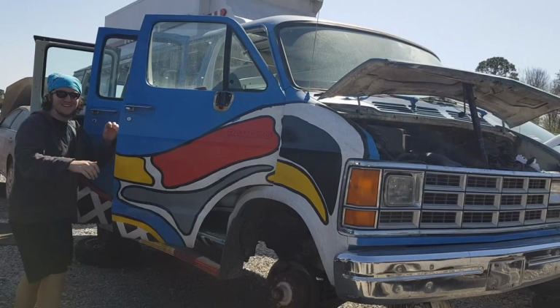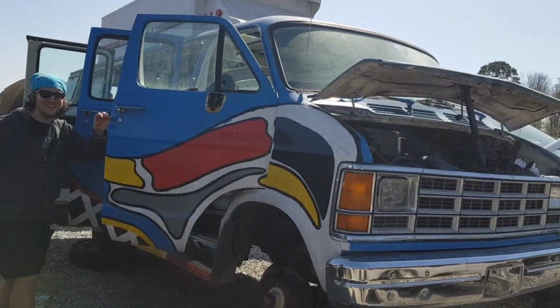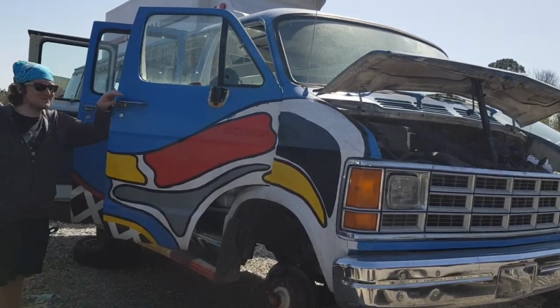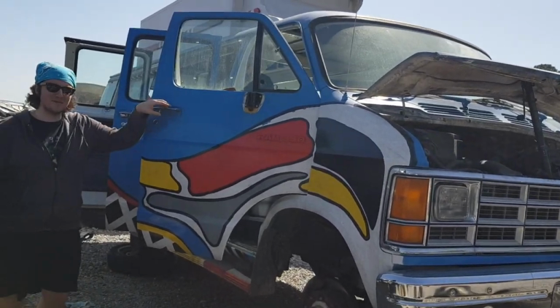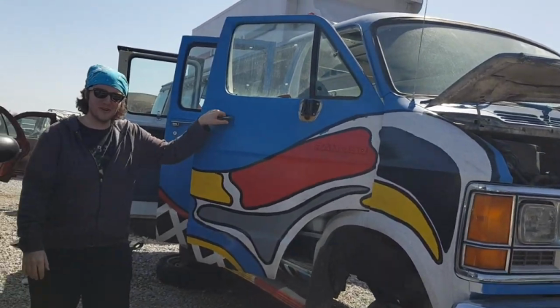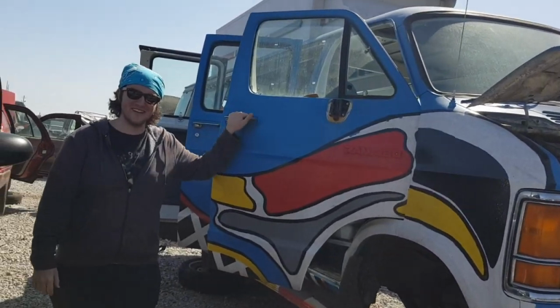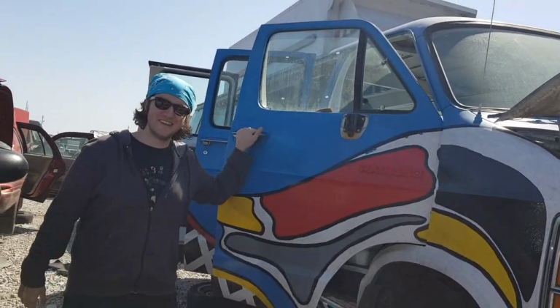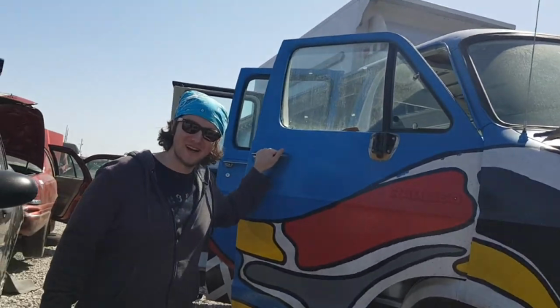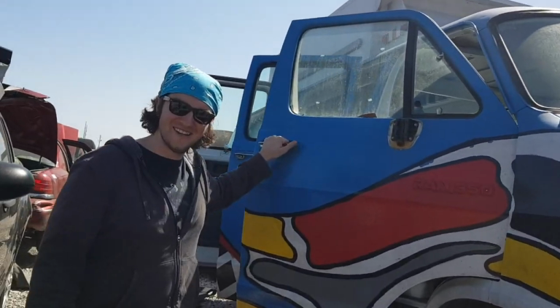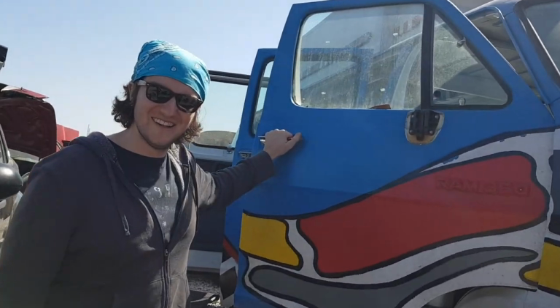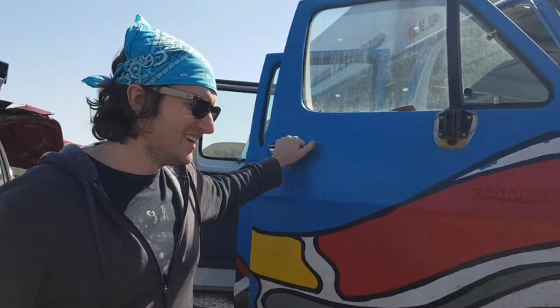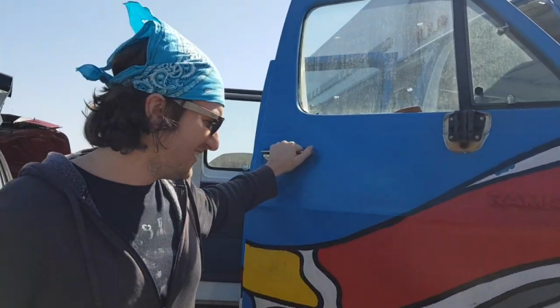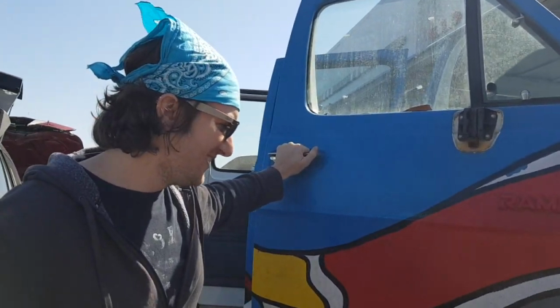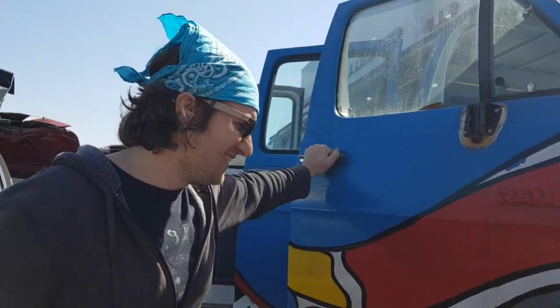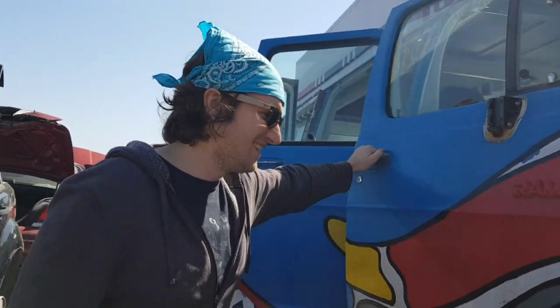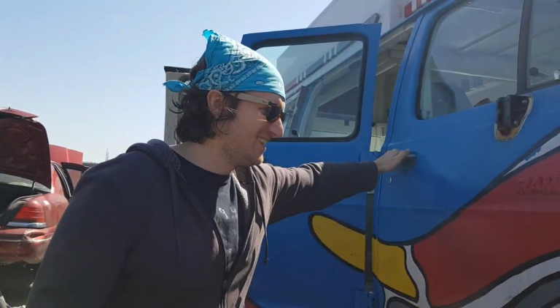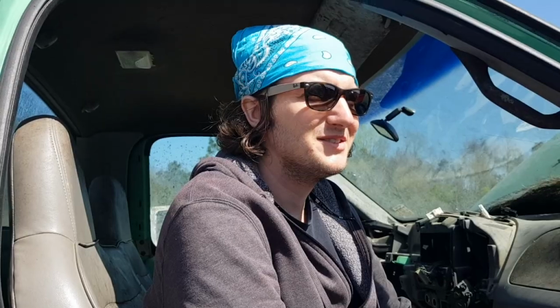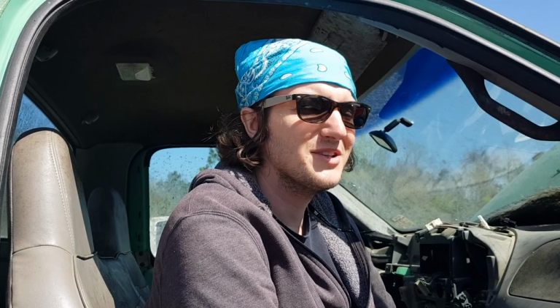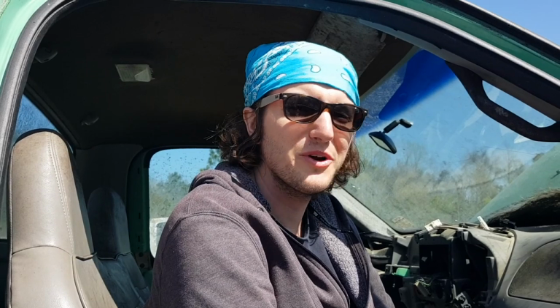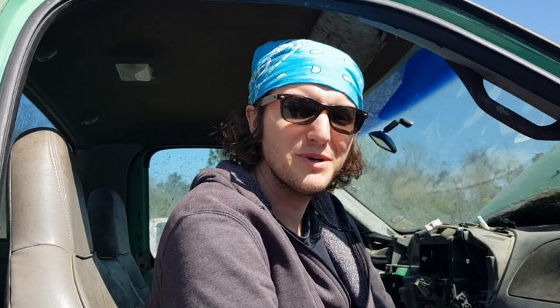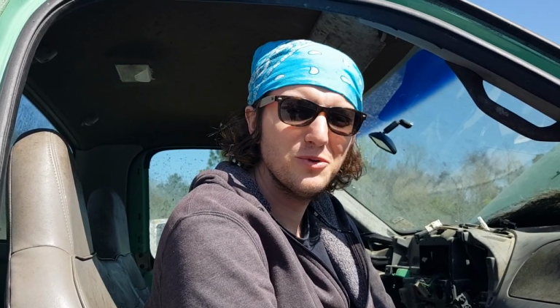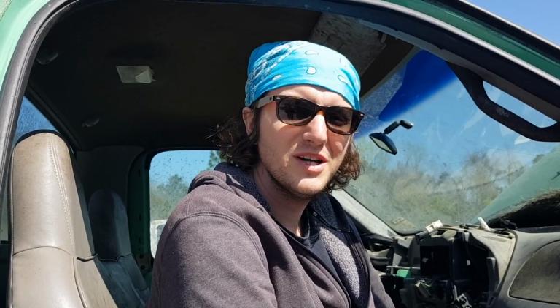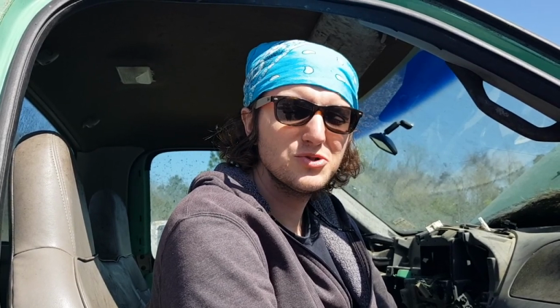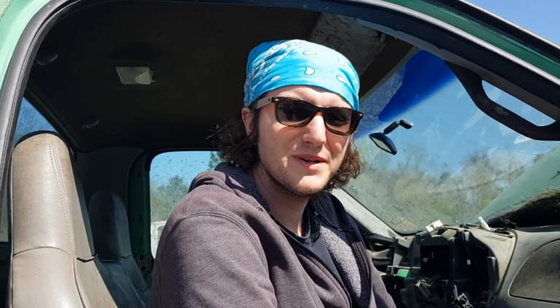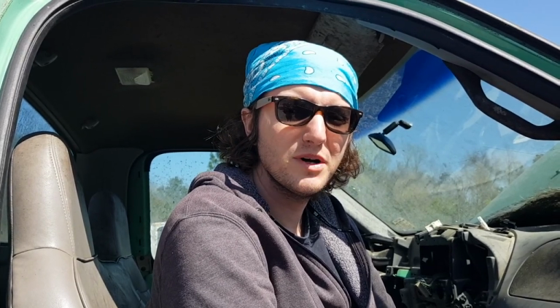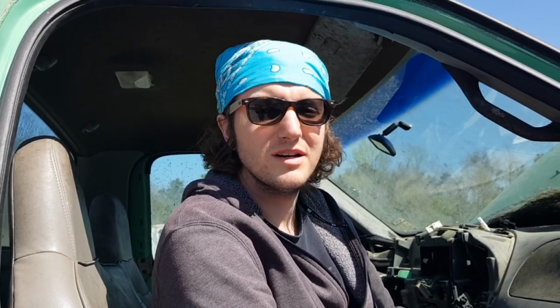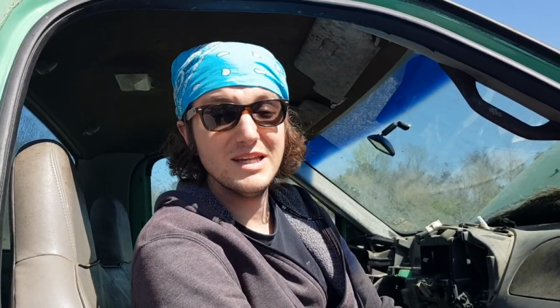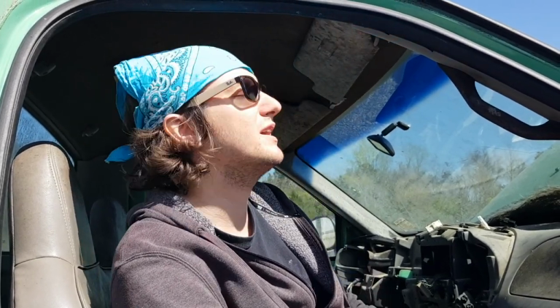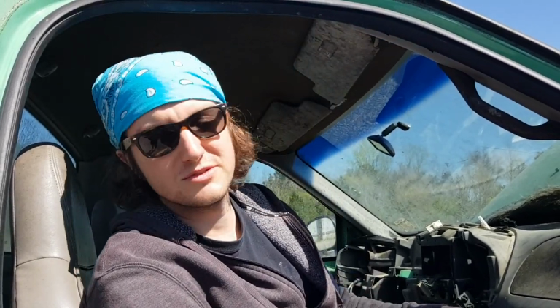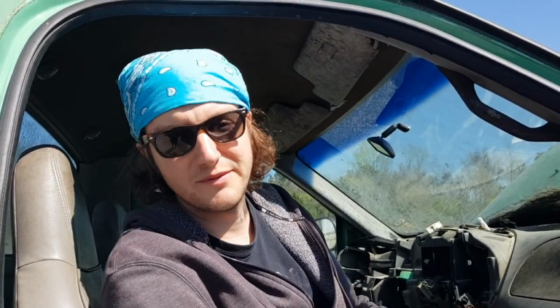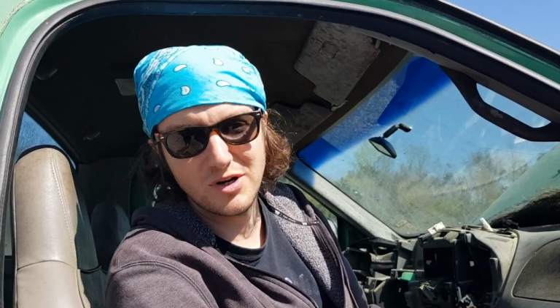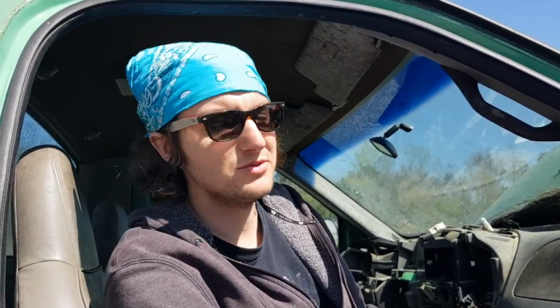Look at this bad boy, what do you think? Think I should buy it? We're here at the Pick'n Pull, just gonna try to make some money on eBay, try to pay for the project truck.